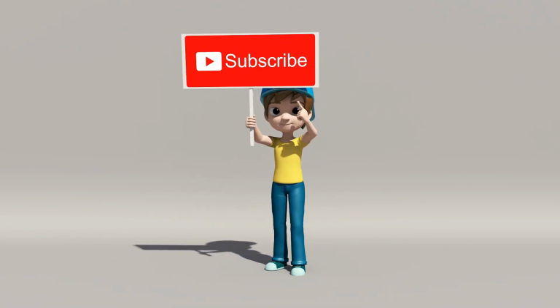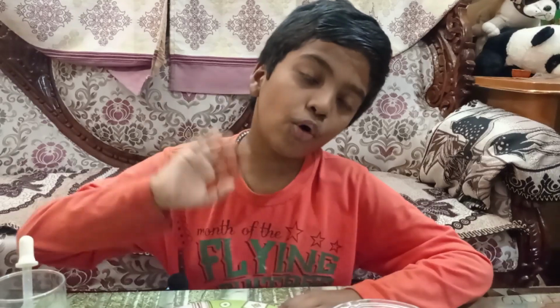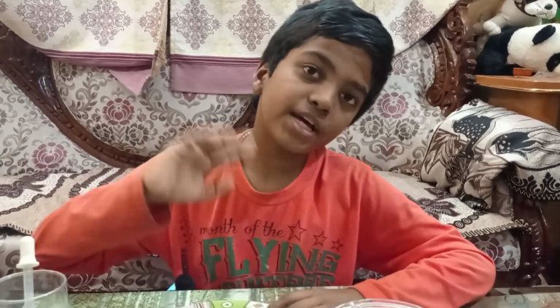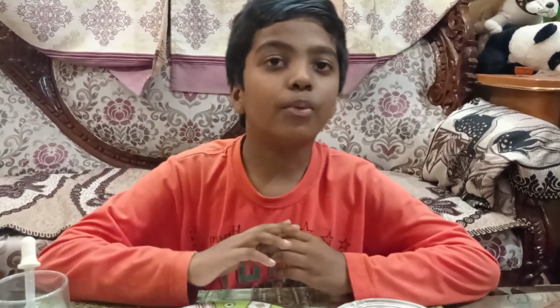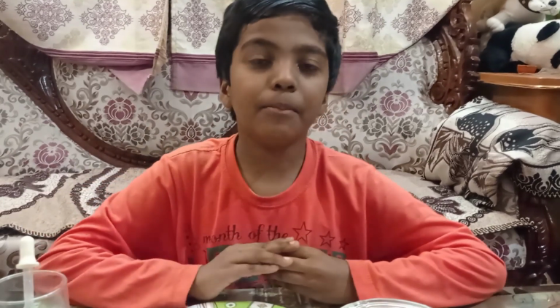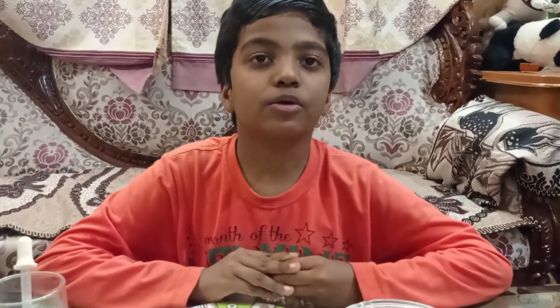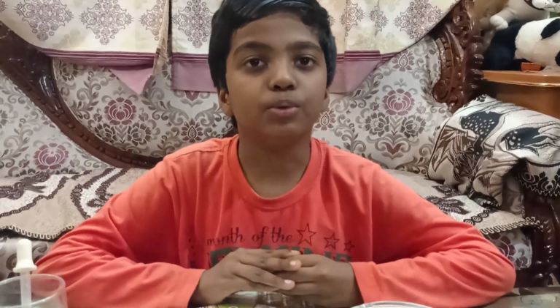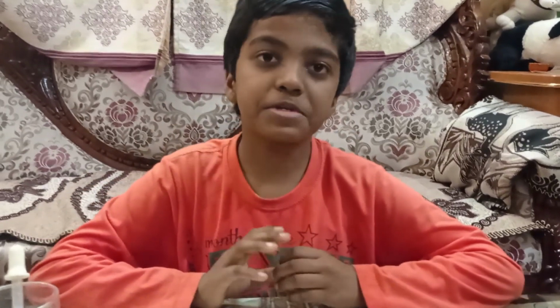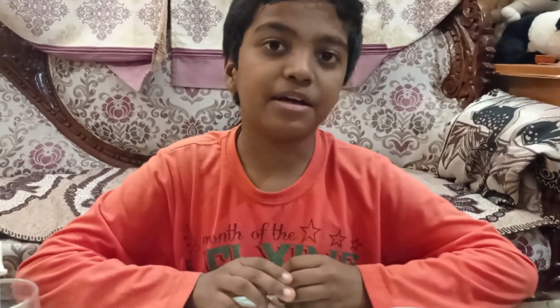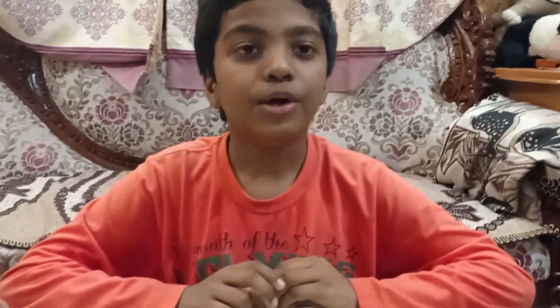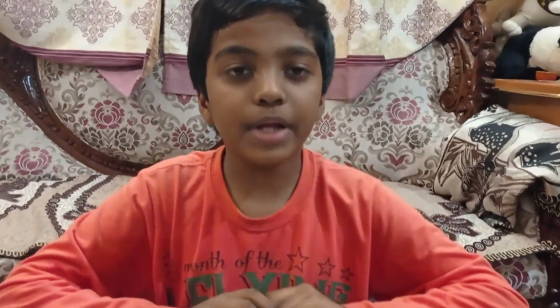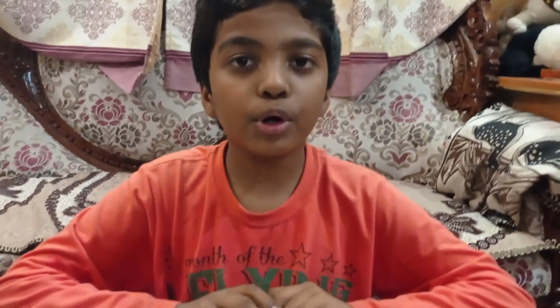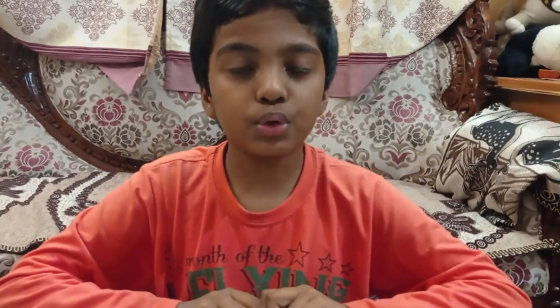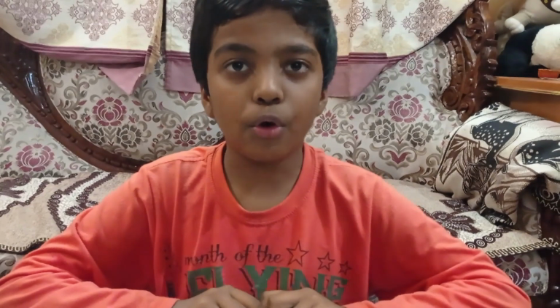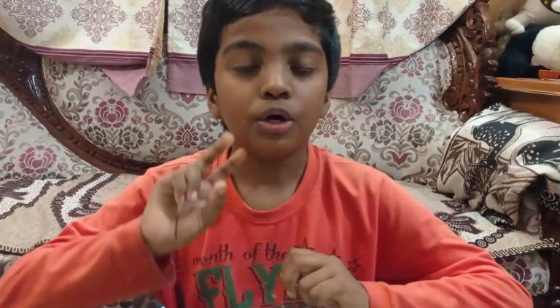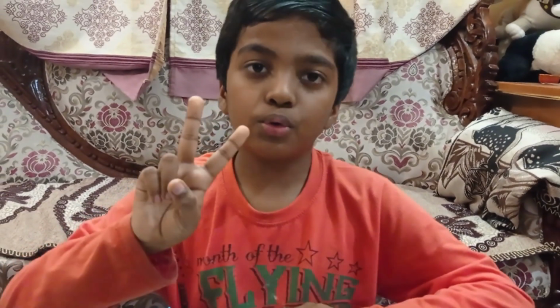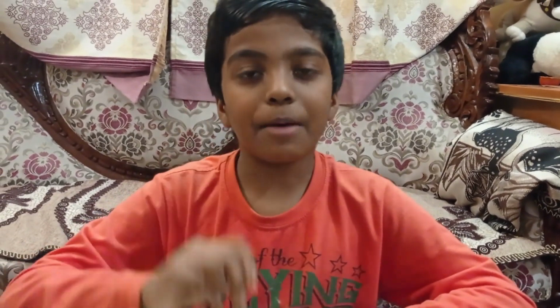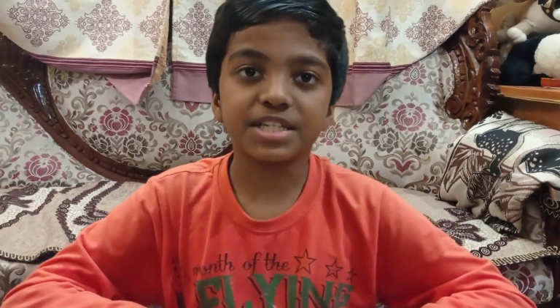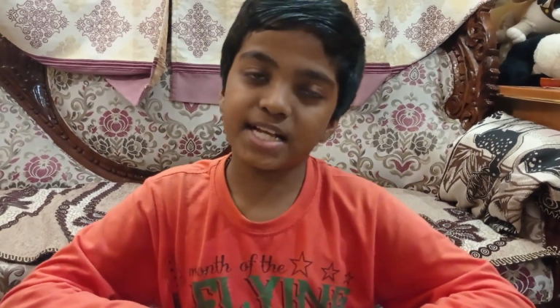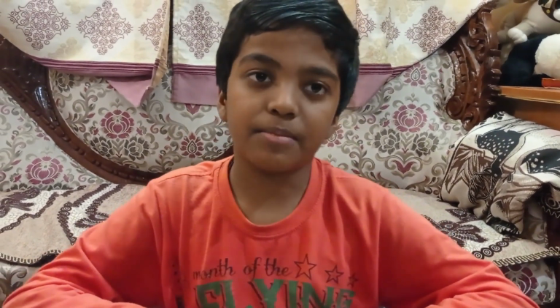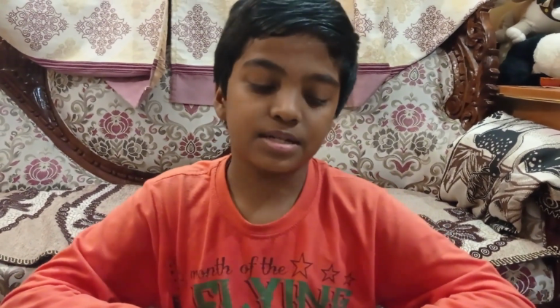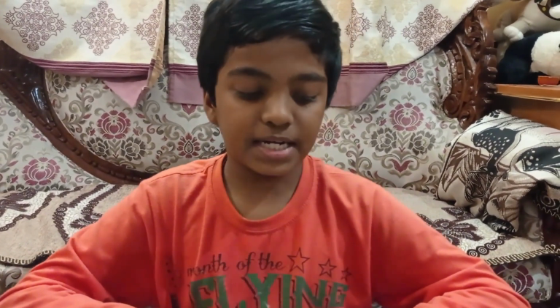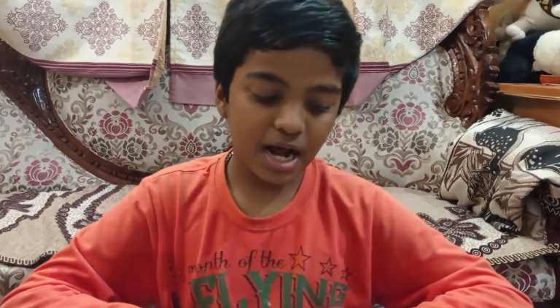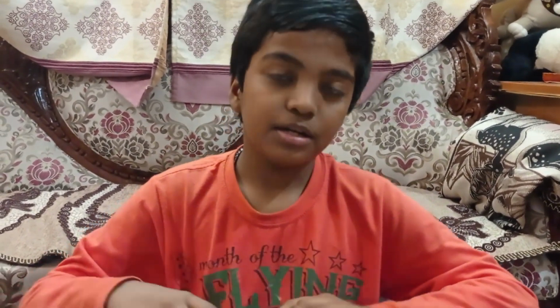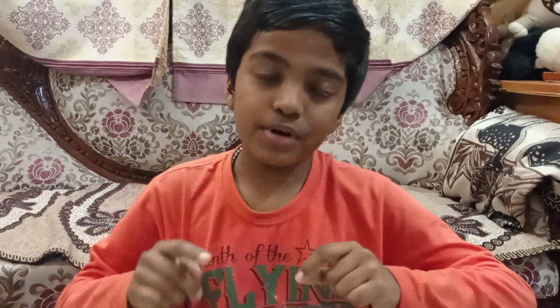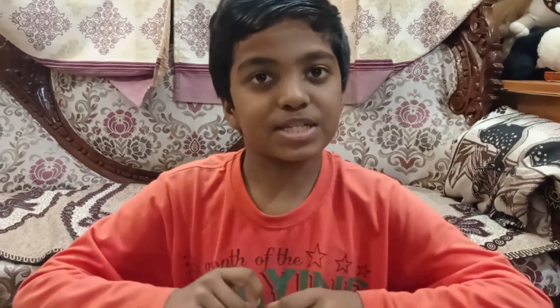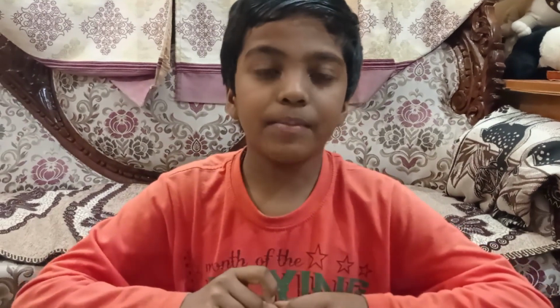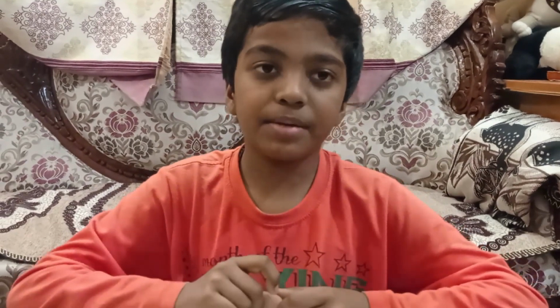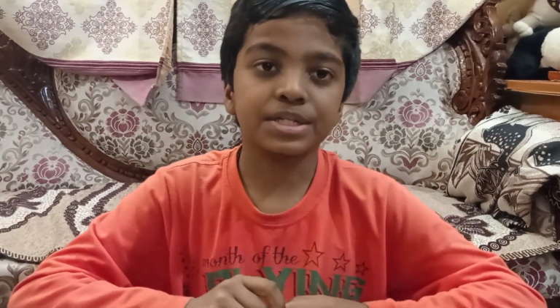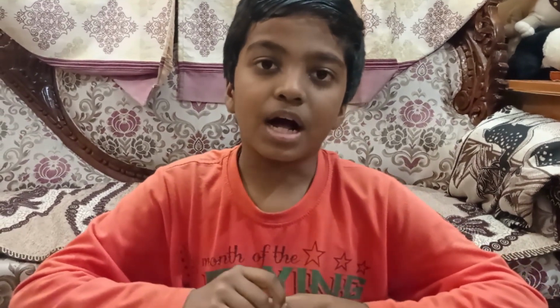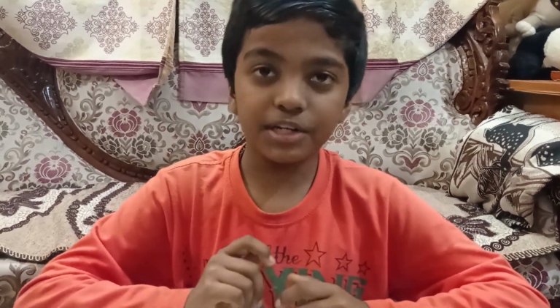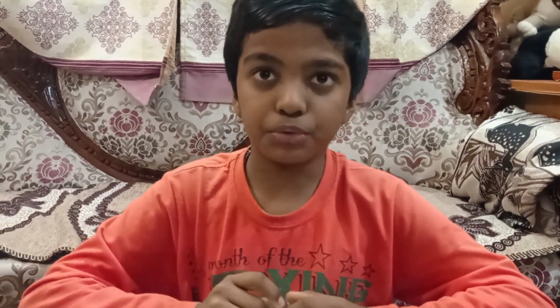Hello friends, welcome back to my YouTube channel. Today I am going to show you all two amazing experiments. Let's start. The first experiment name is color diffusion.